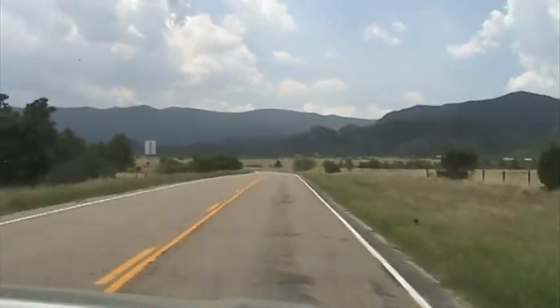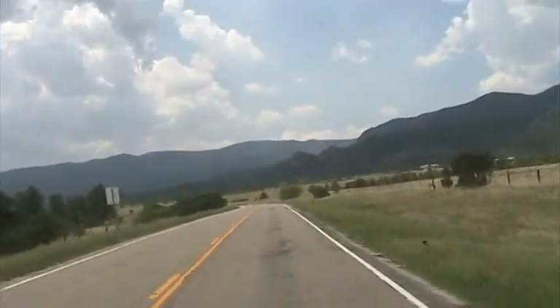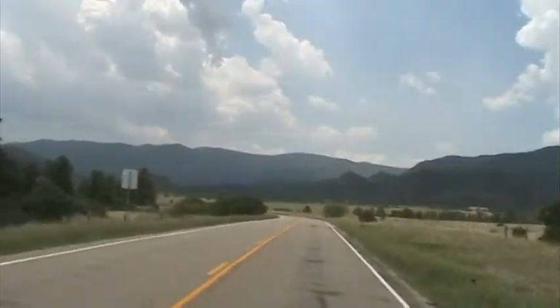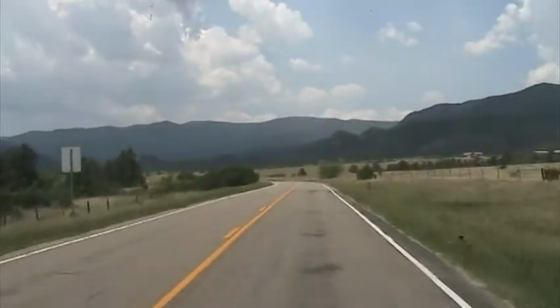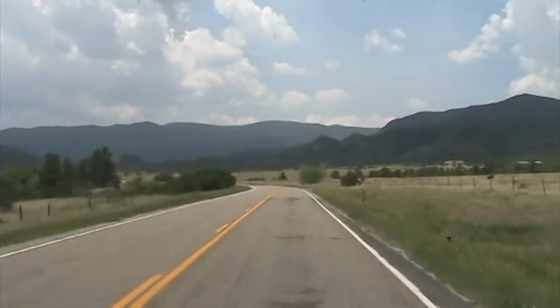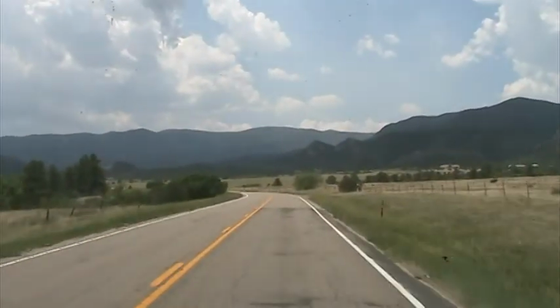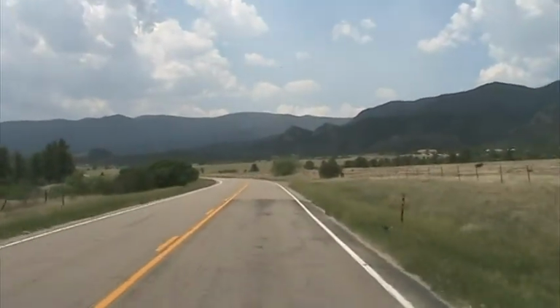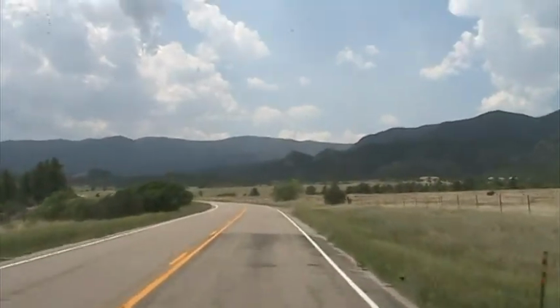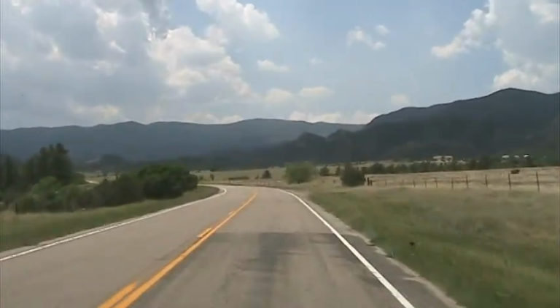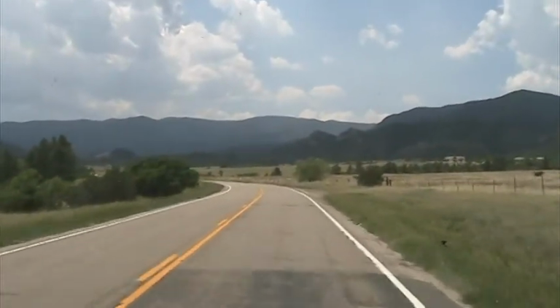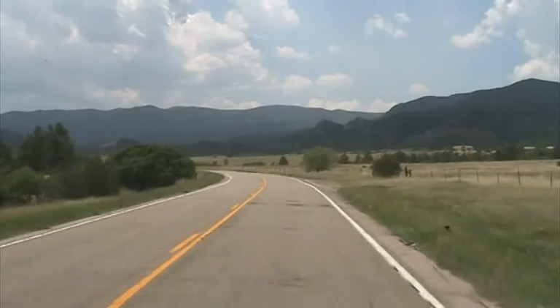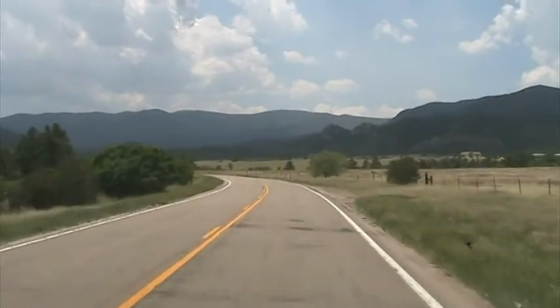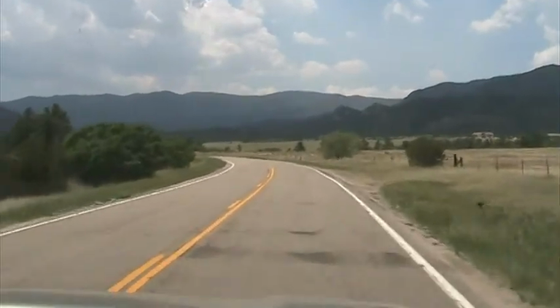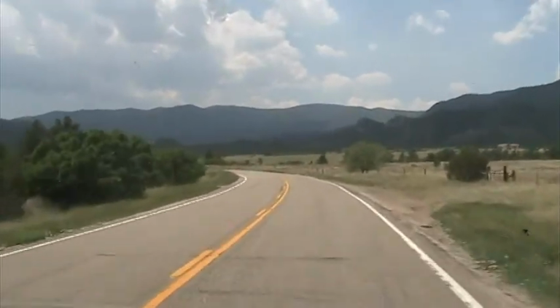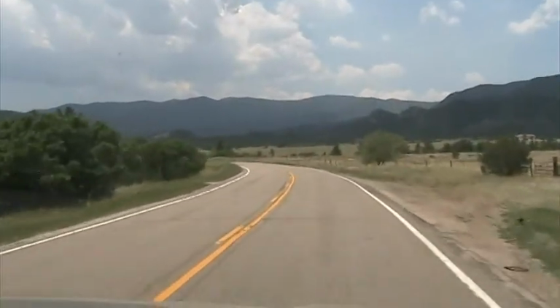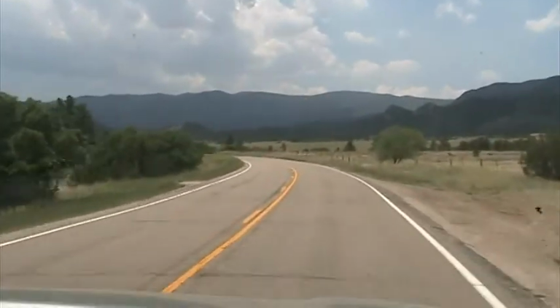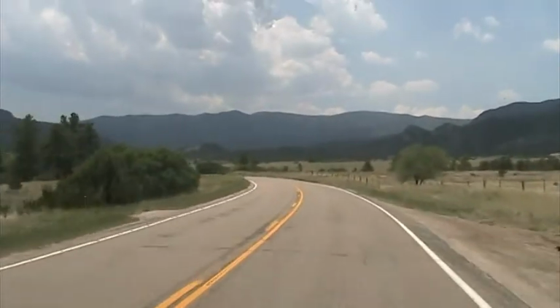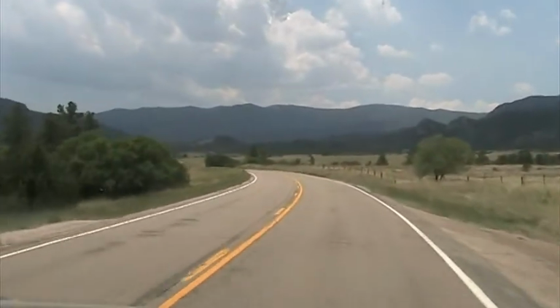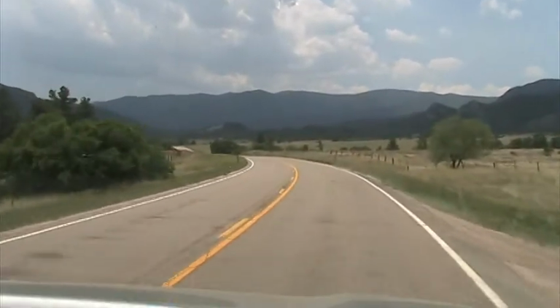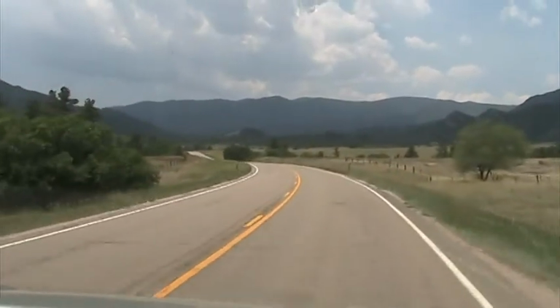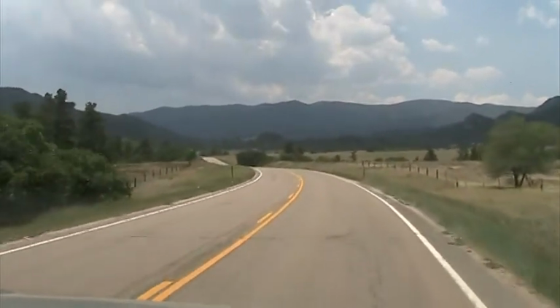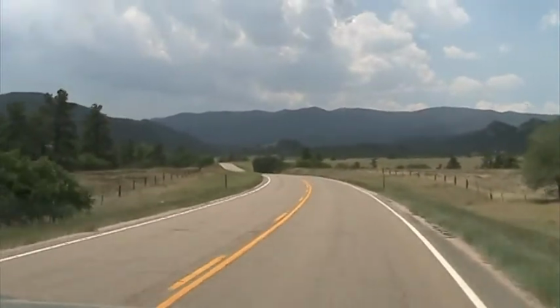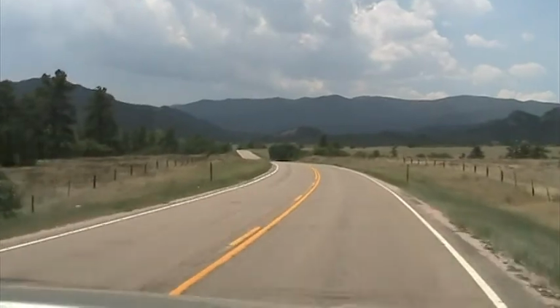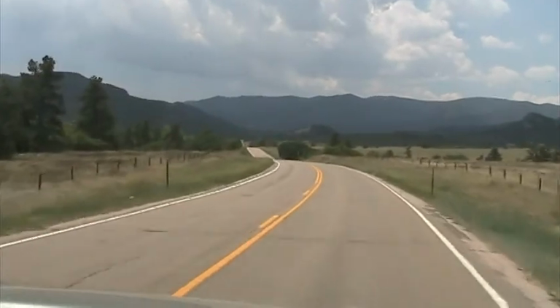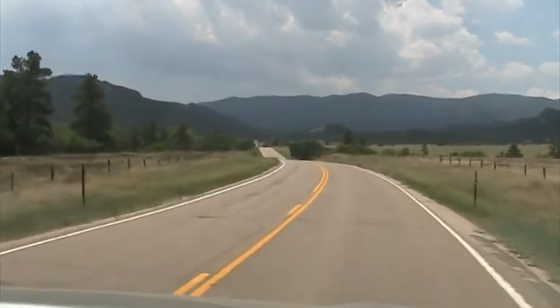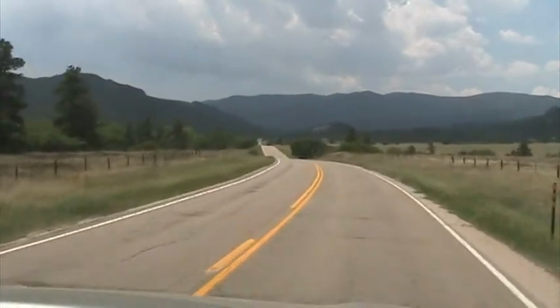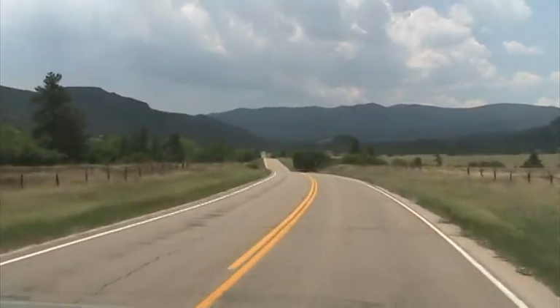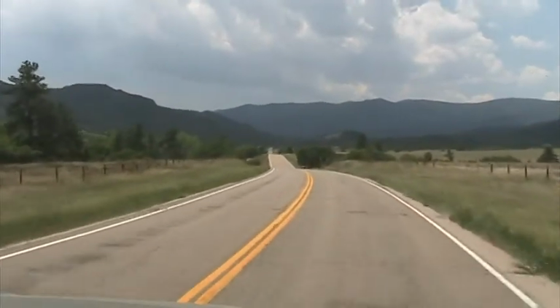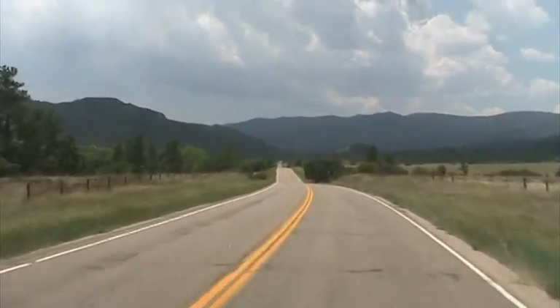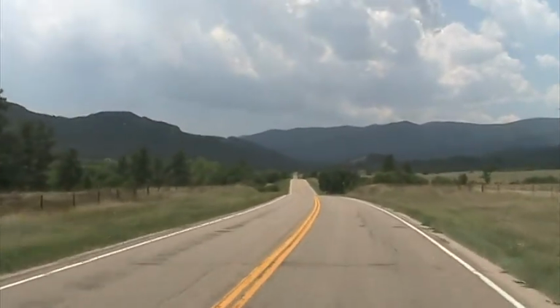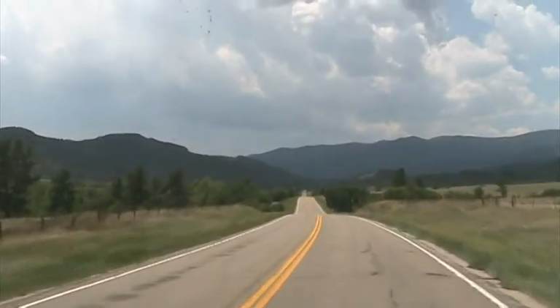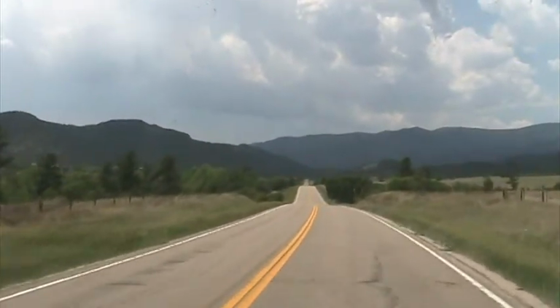We're back in the truck. Figured I'd give you a little stop there so that my shaky camera skills weren't impeding your view of this beautiful valley.